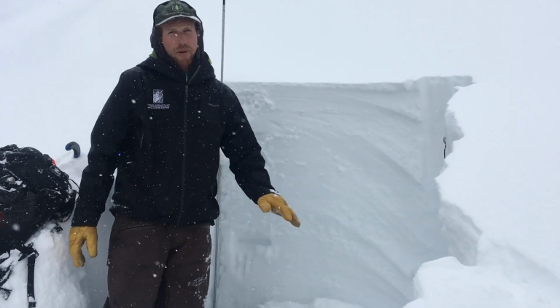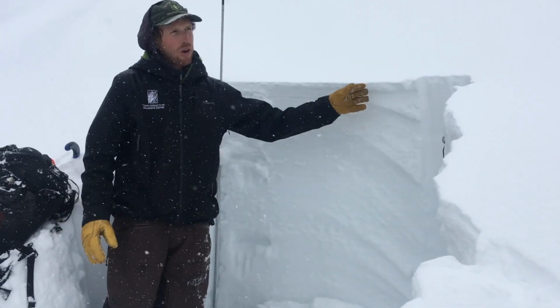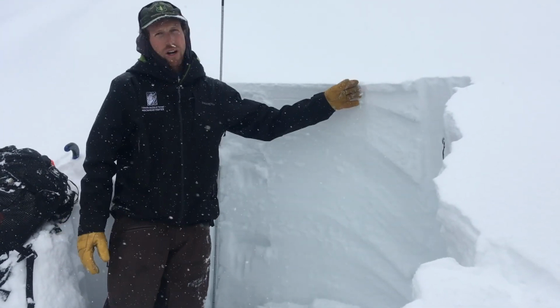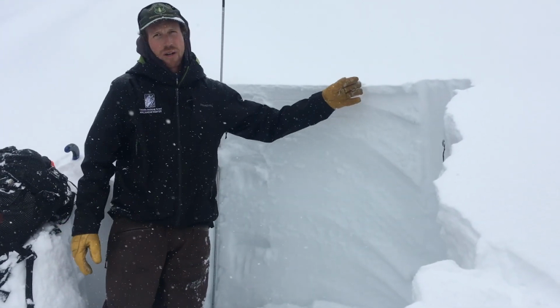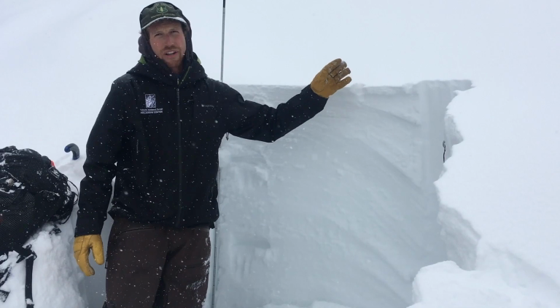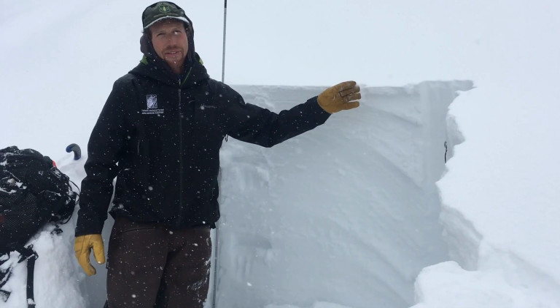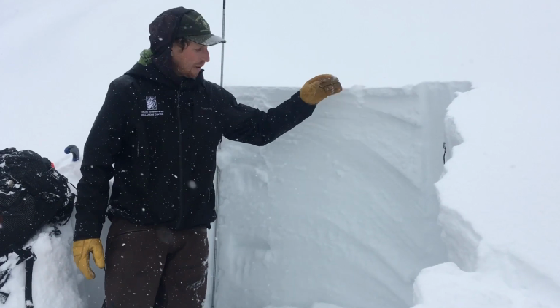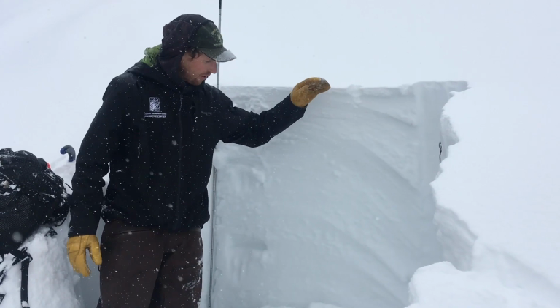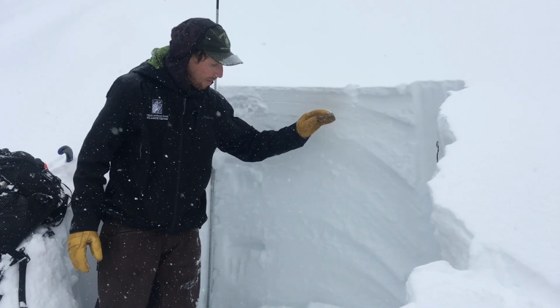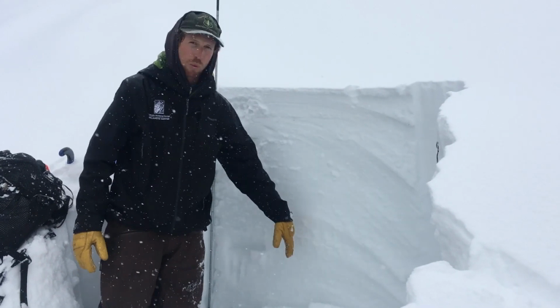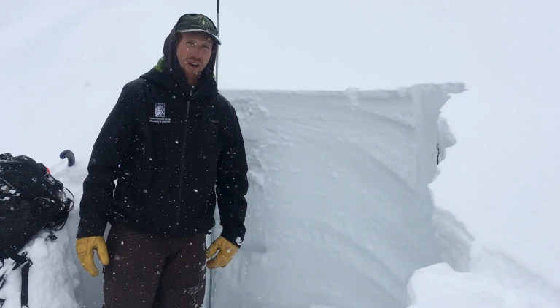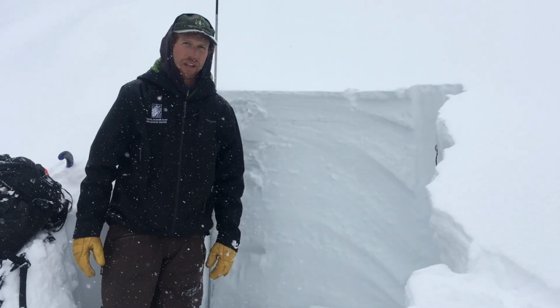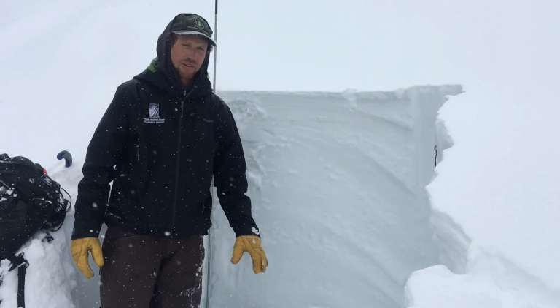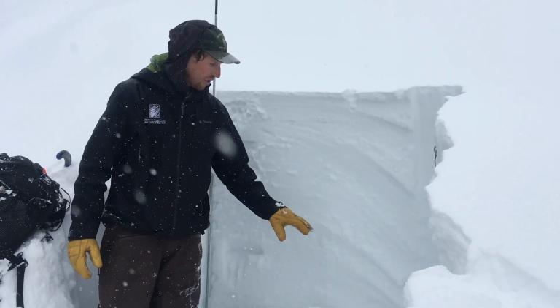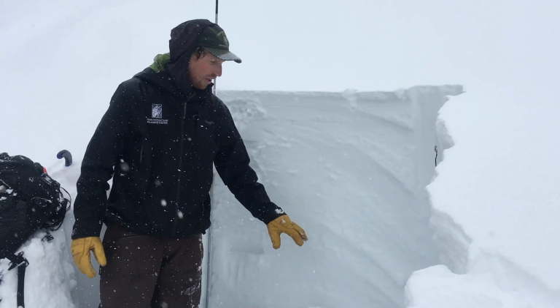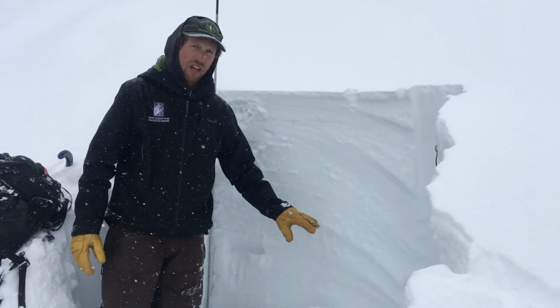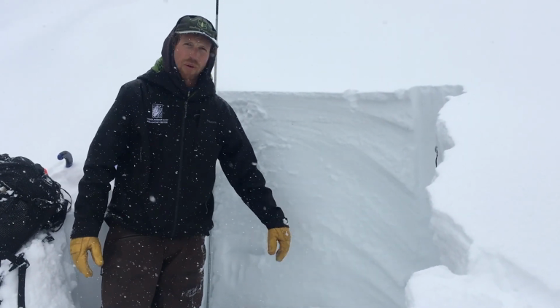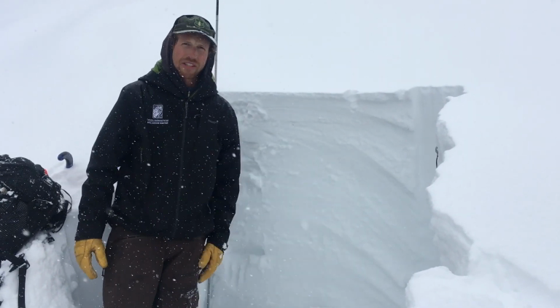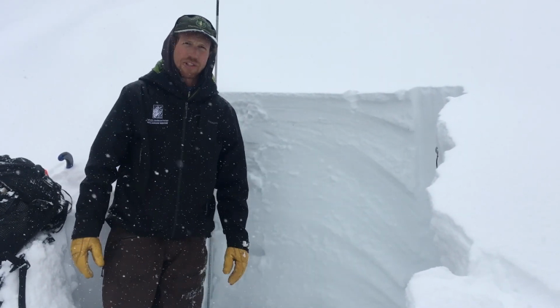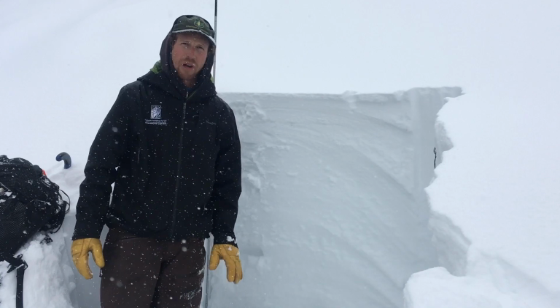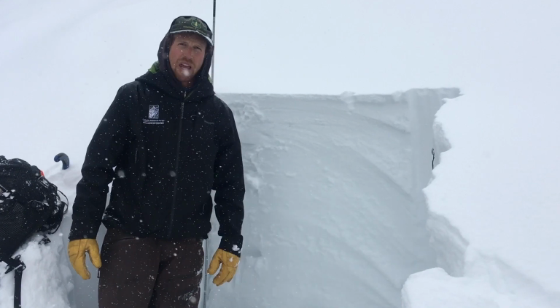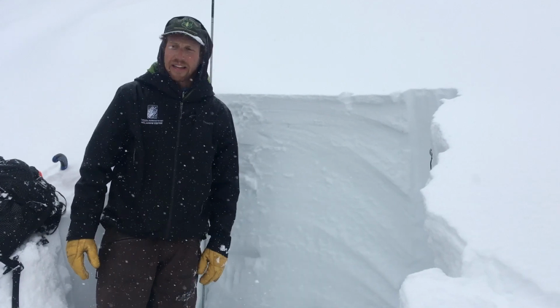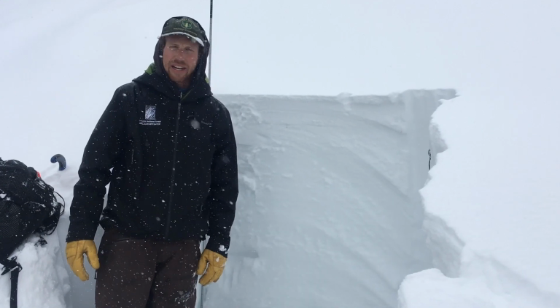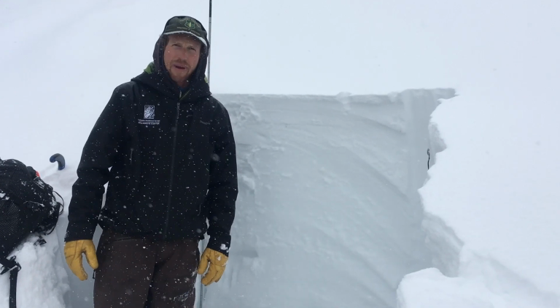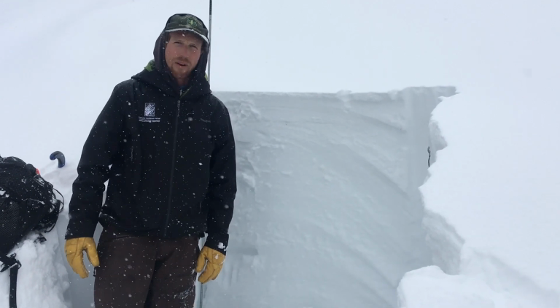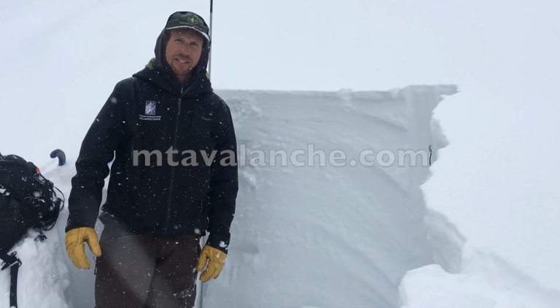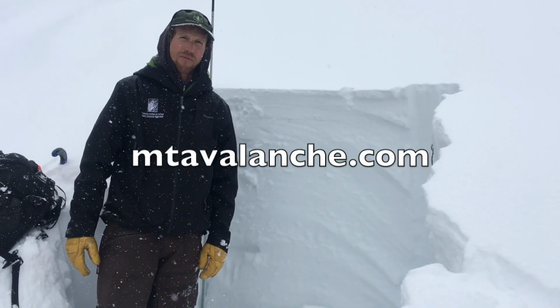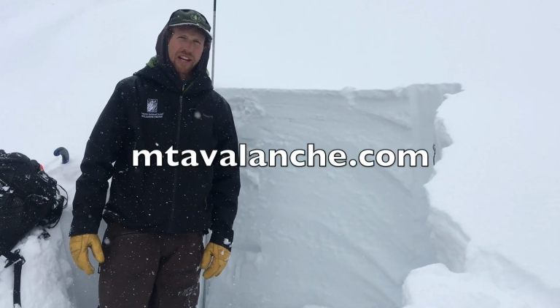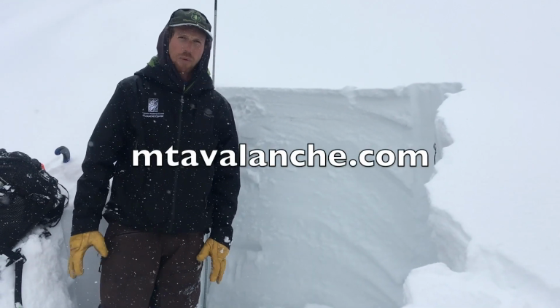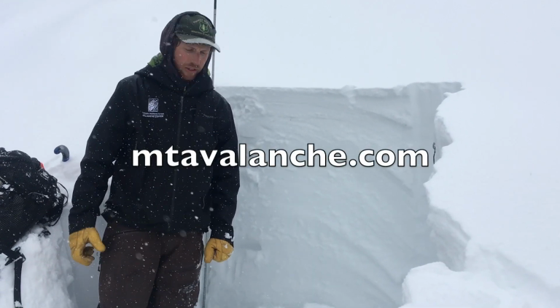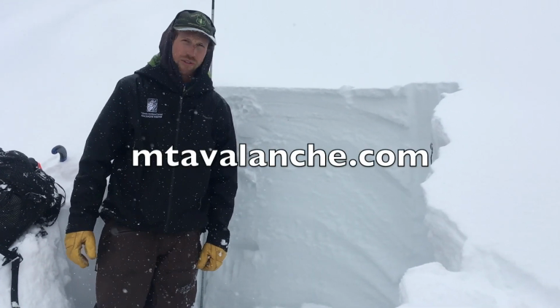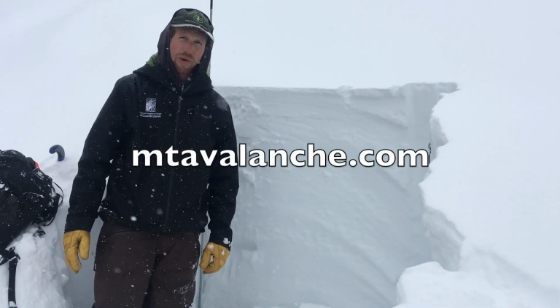Around the corner on a south aspect, the snowpack was wet all the way to the ground, so we're starting to deal with wet snow issues. But that's kind of in the back of our minds for the next week while it's still cold and snowy.